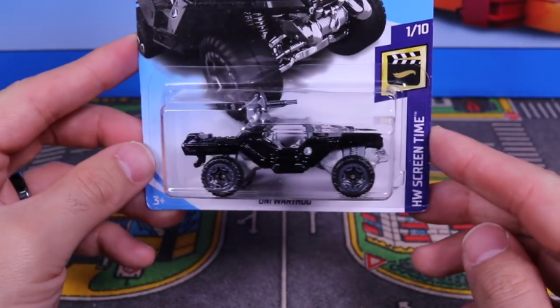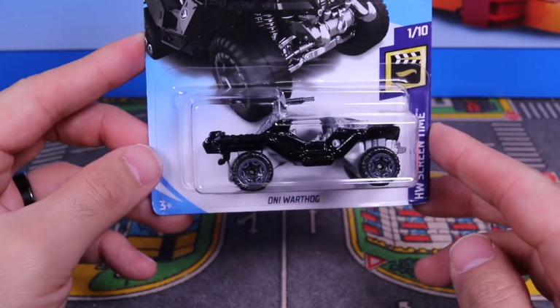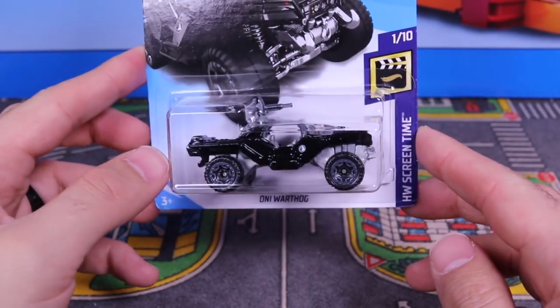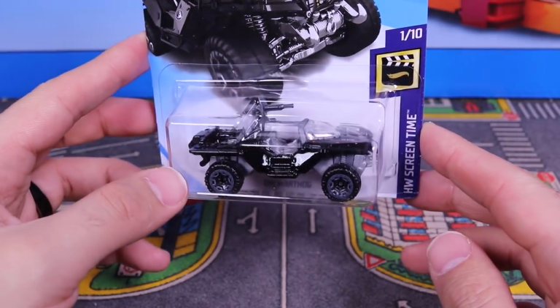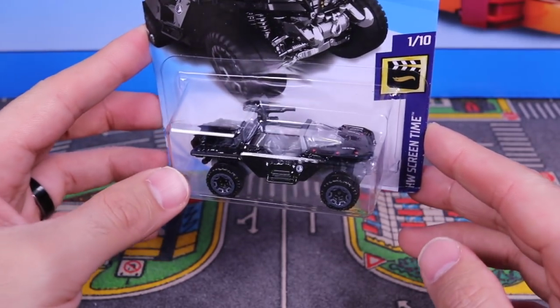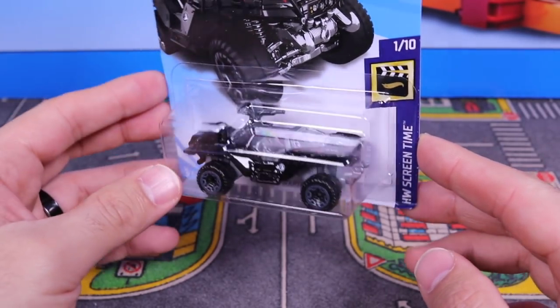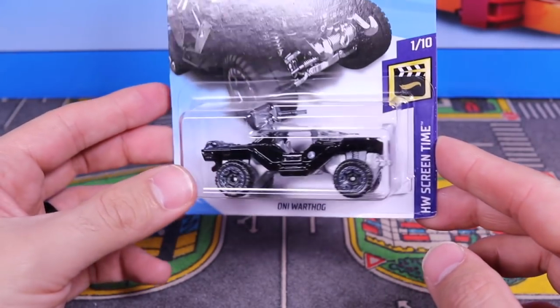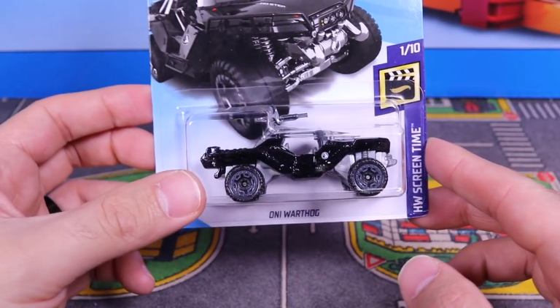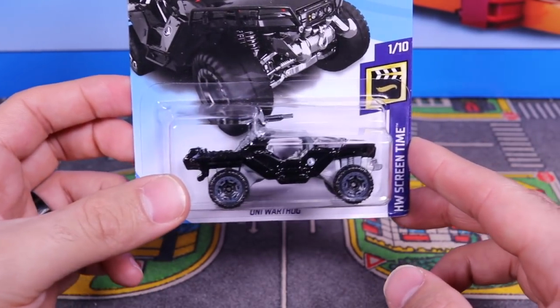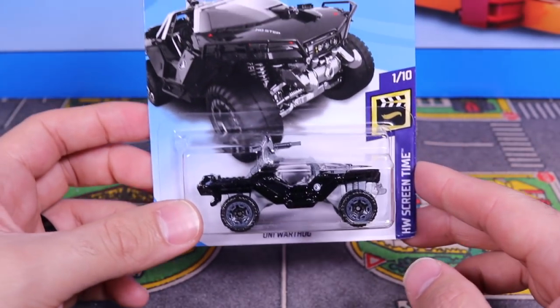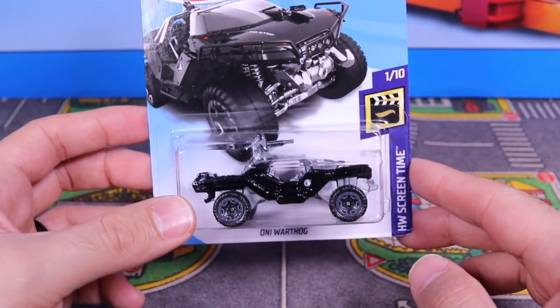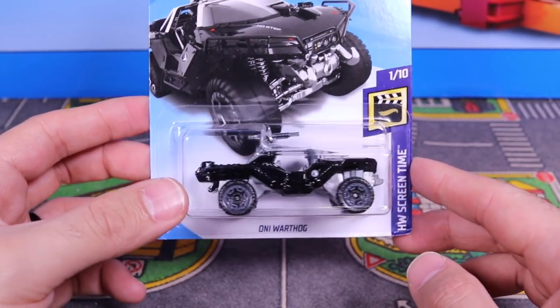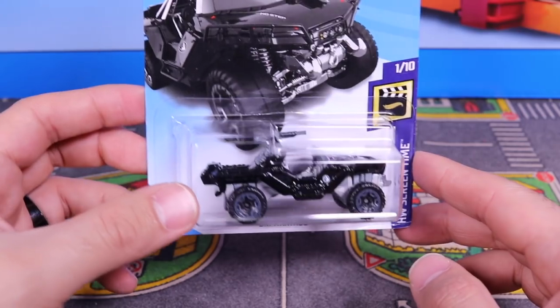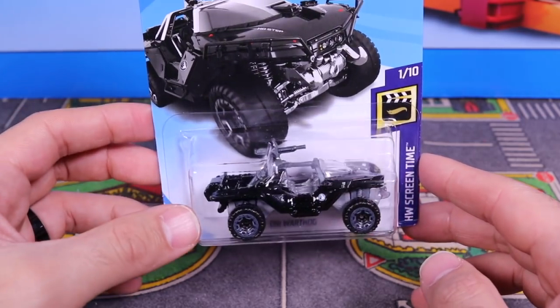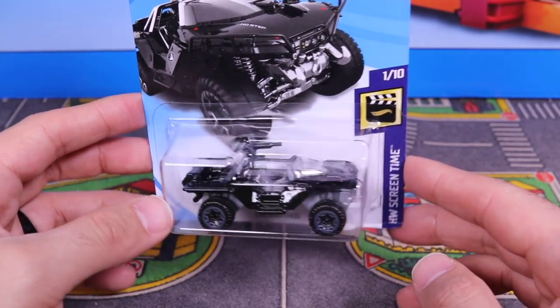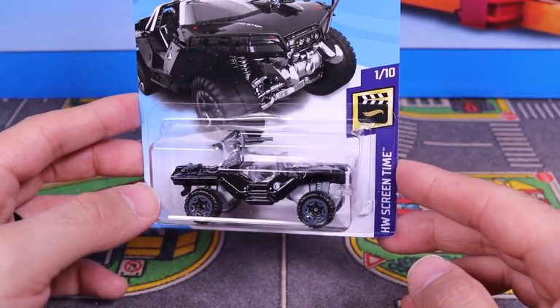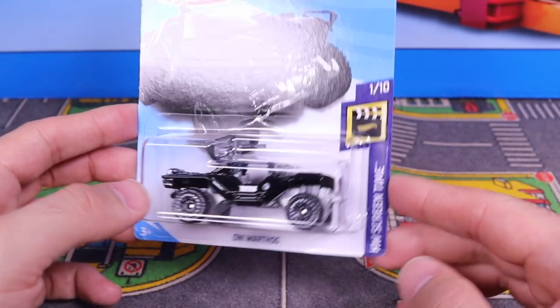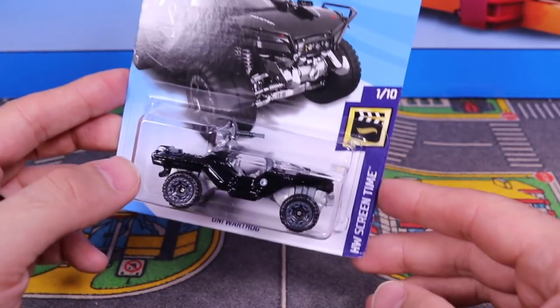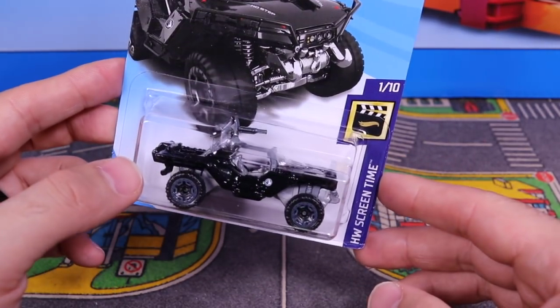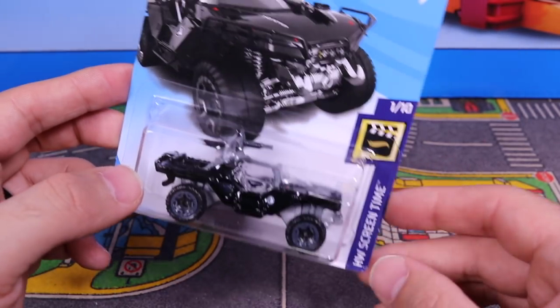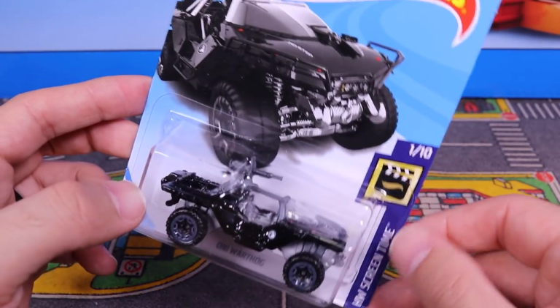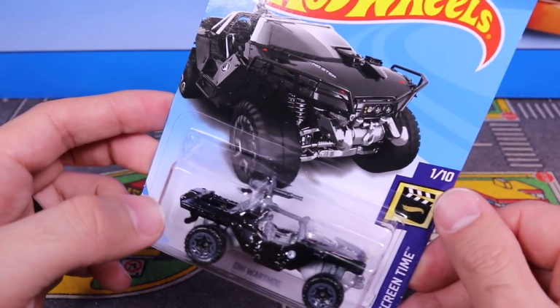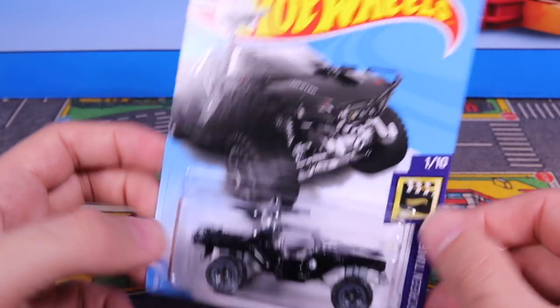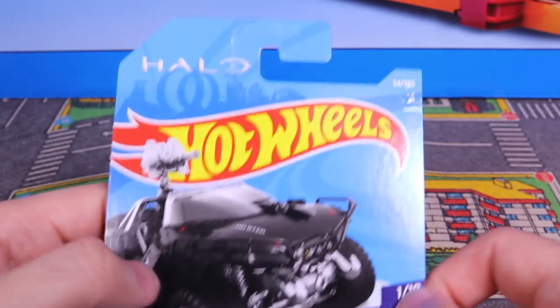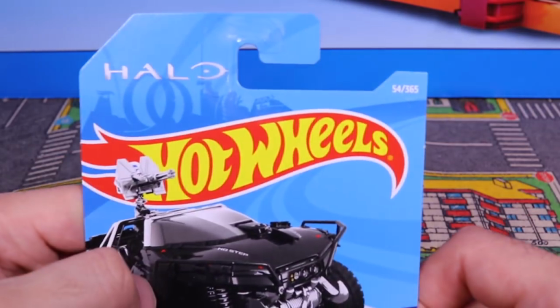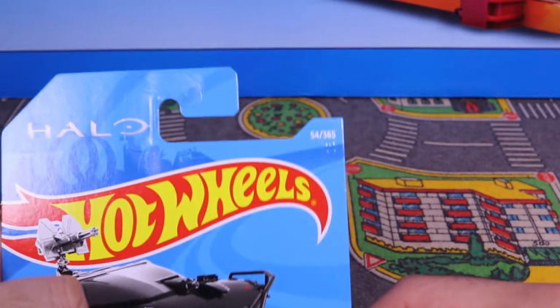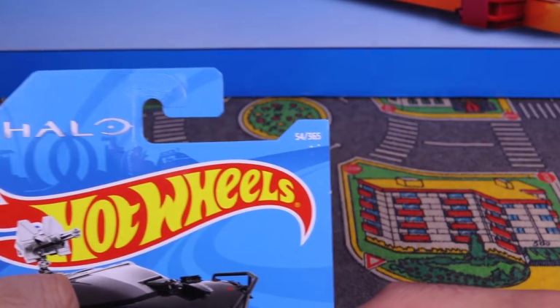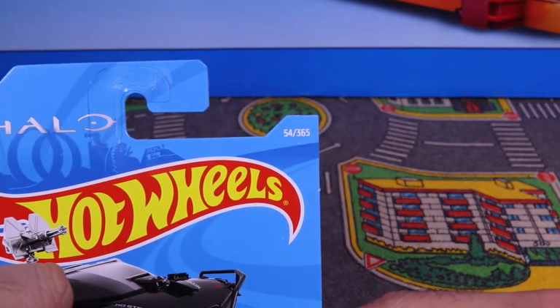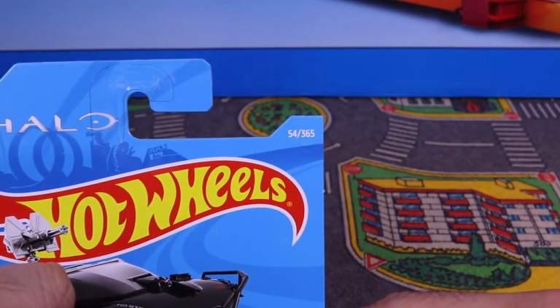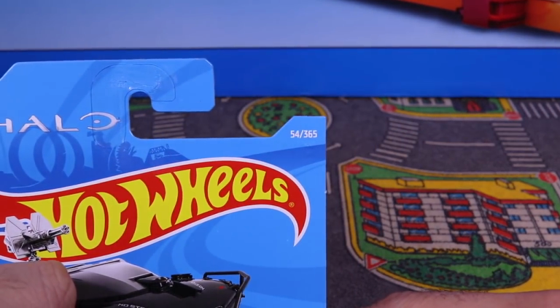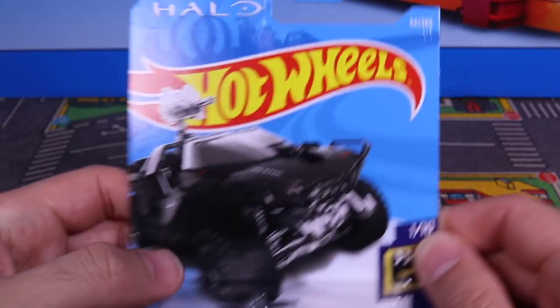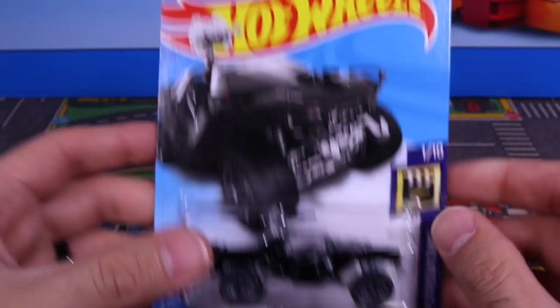Black color — we saw the original color of it previously, but for 2018 we've got the black release of it. It's from the Hot Wheels Screen Time series, number one of 10, and it is car number 54 of 365.